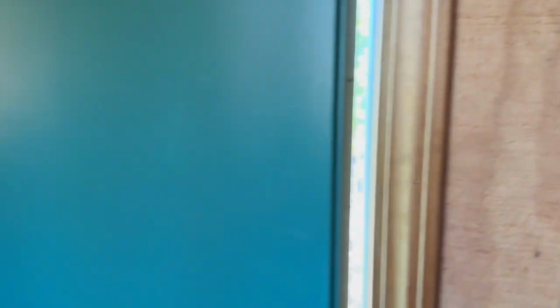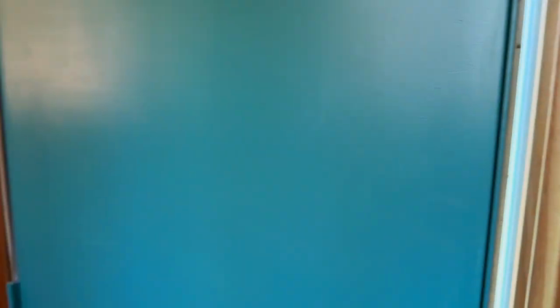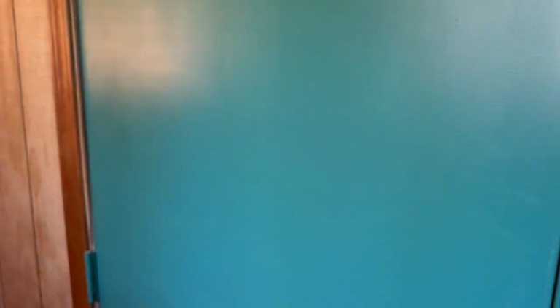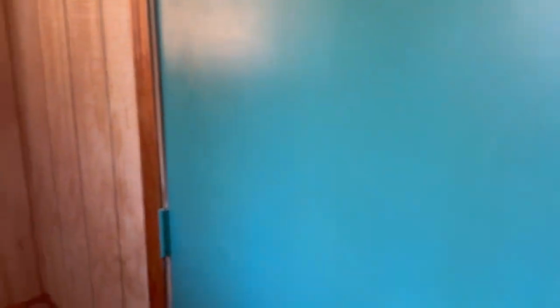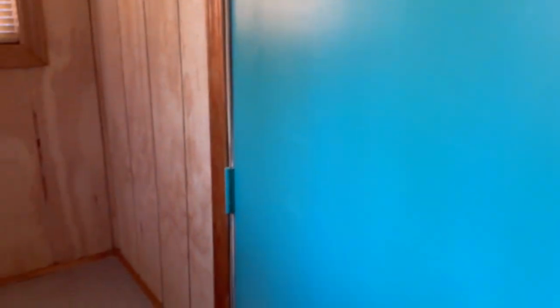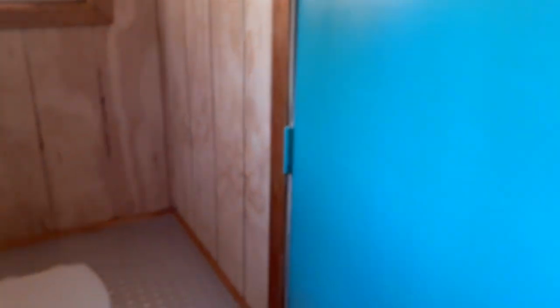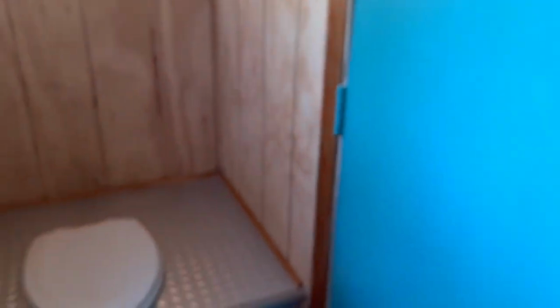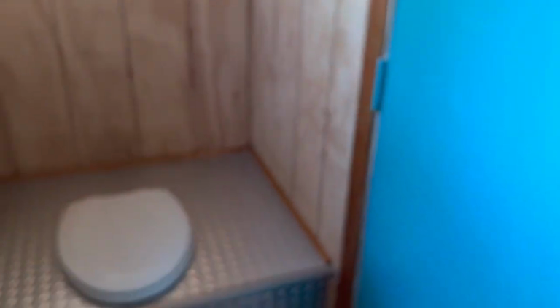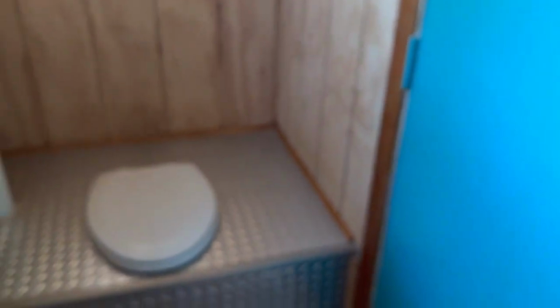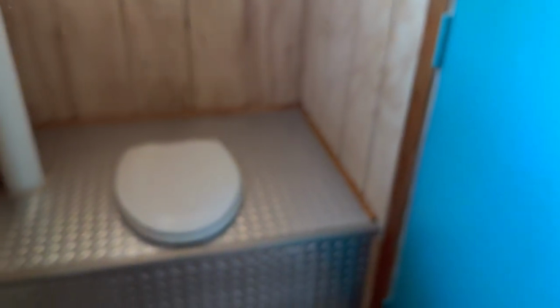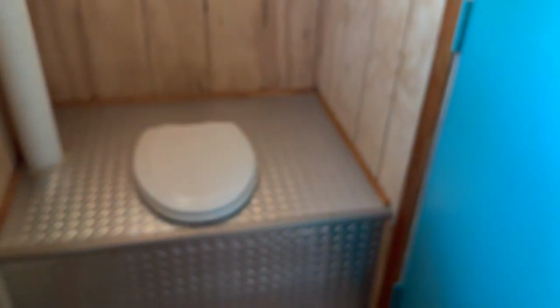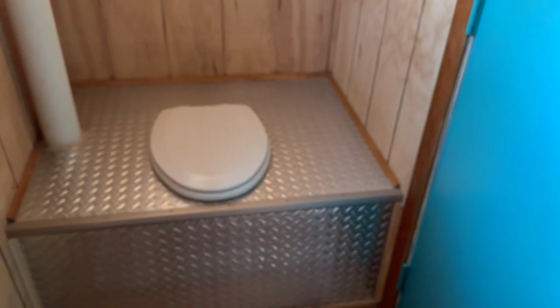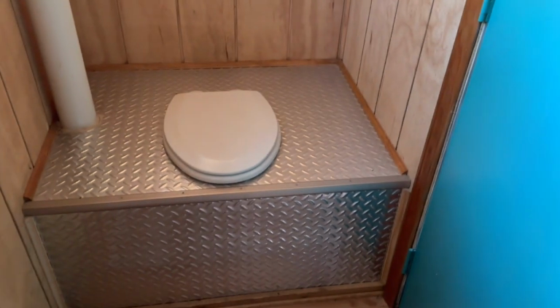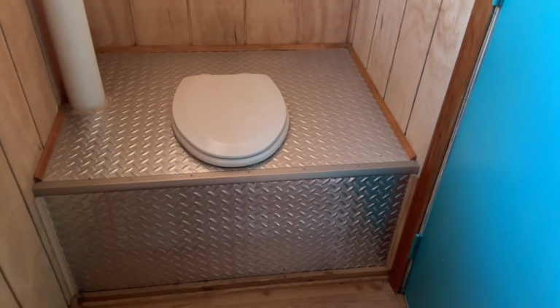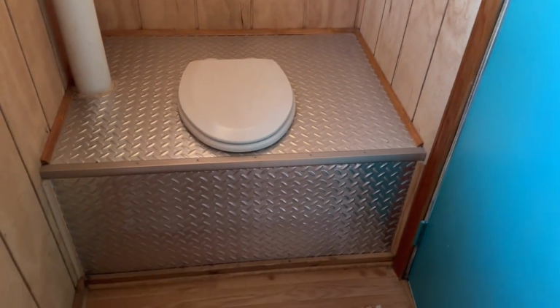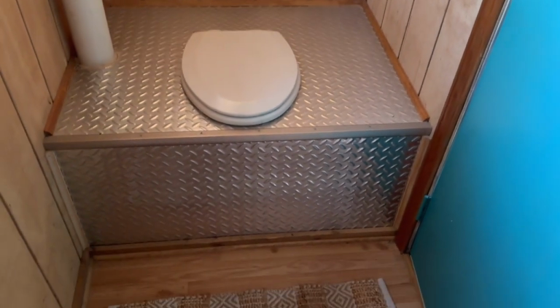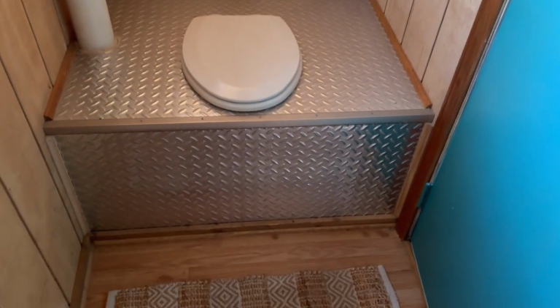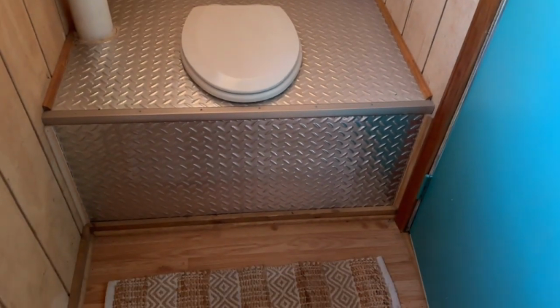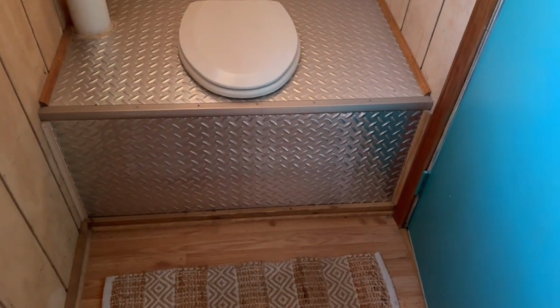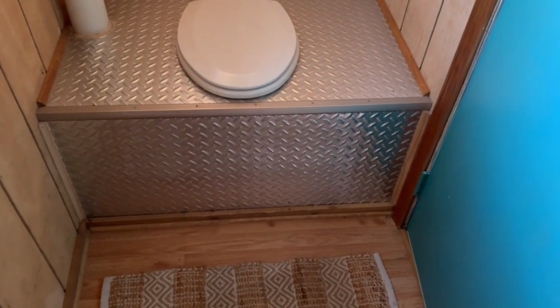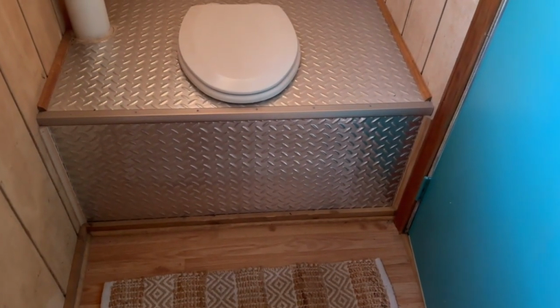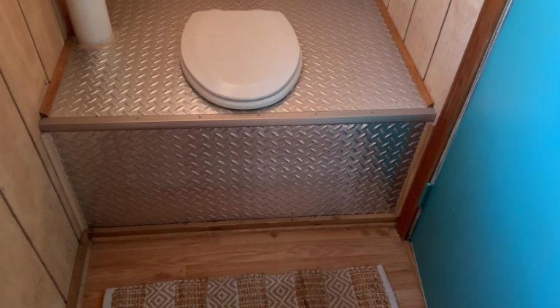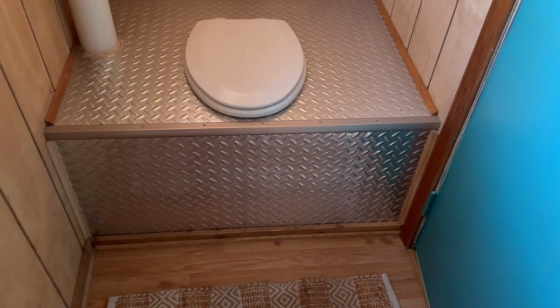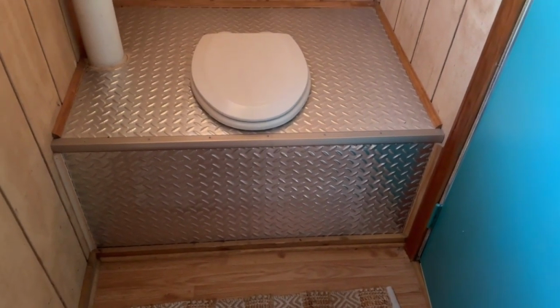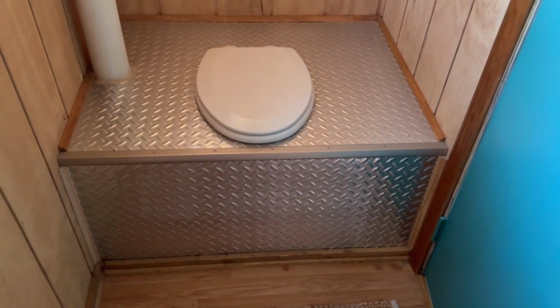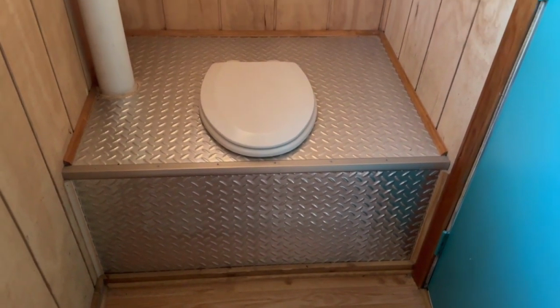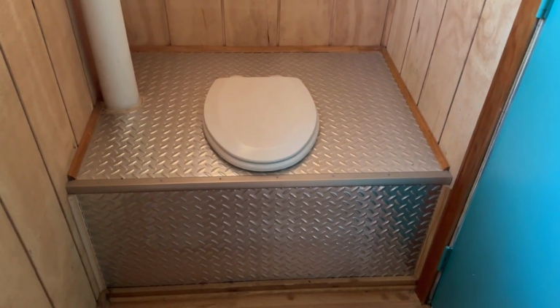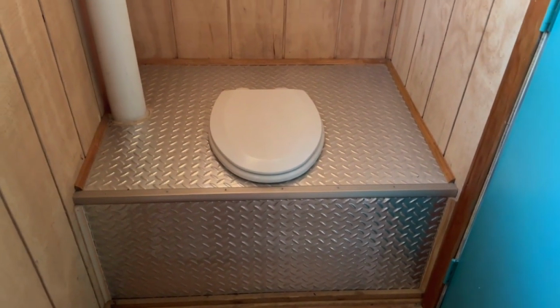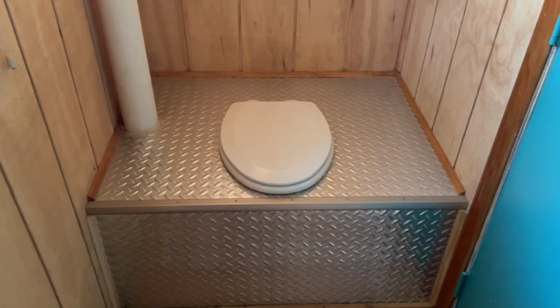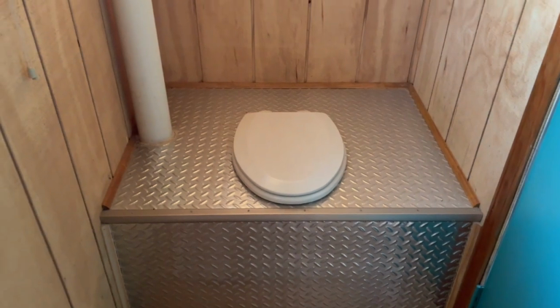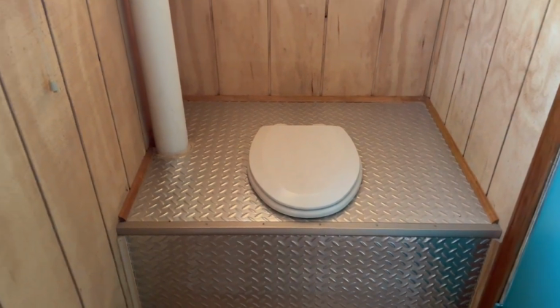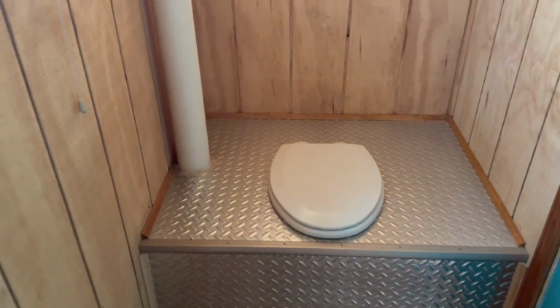I would also consider using another material for the bench top. While diamond clad metal might be very easy to clean, it does give one's rear end quite an eye opener in the winter time.